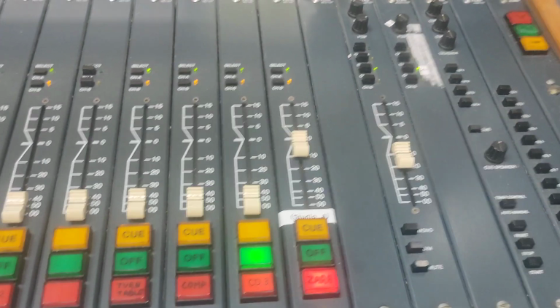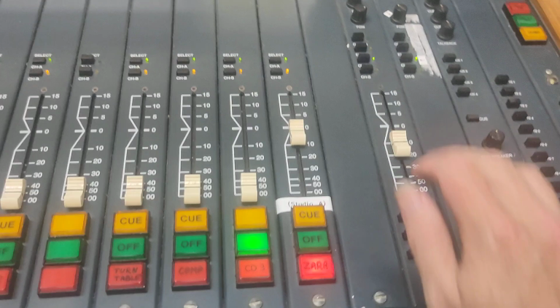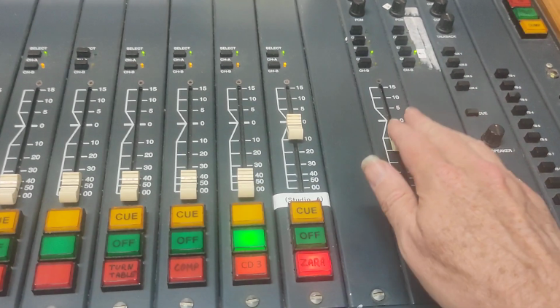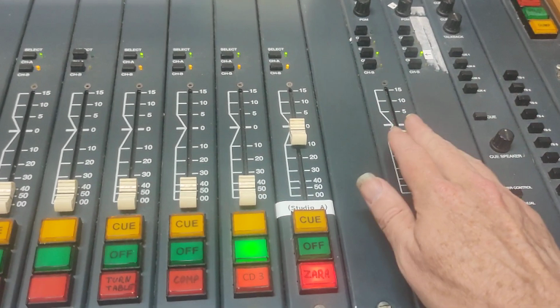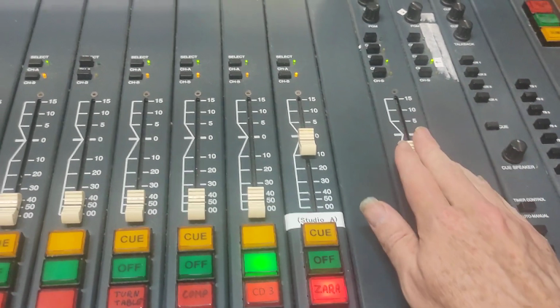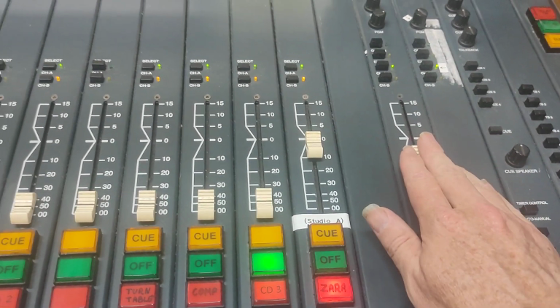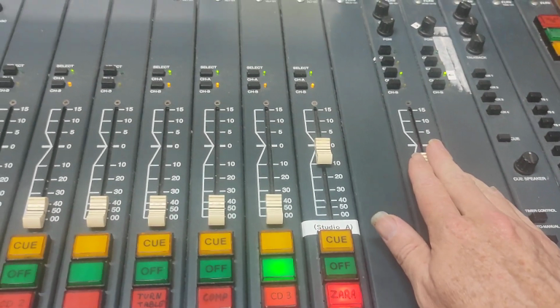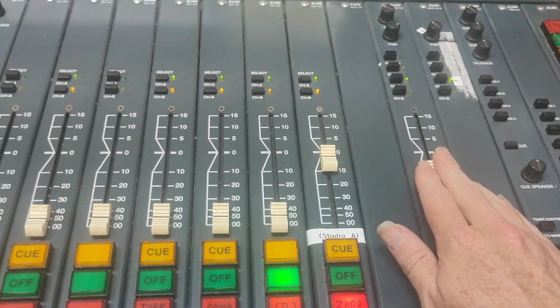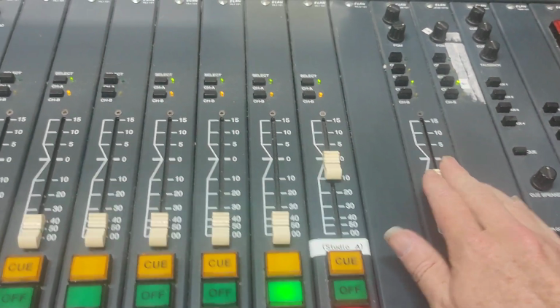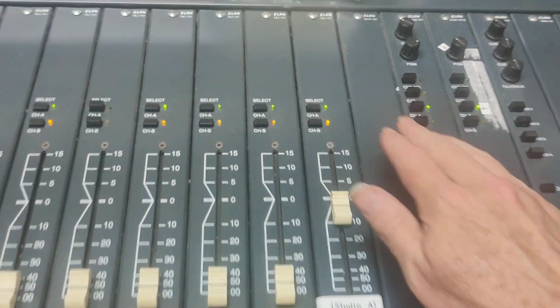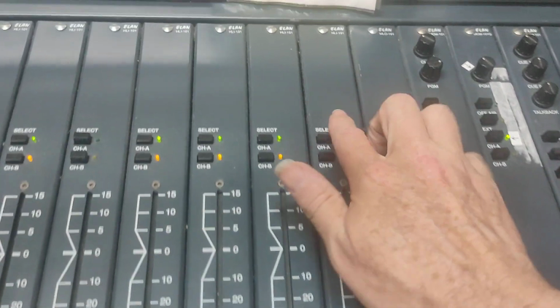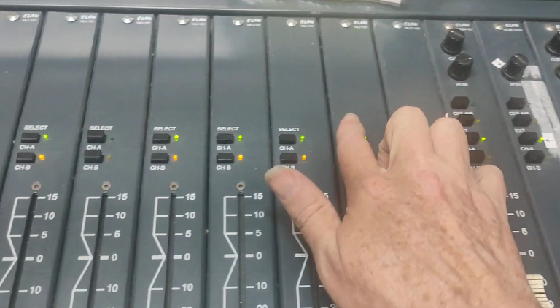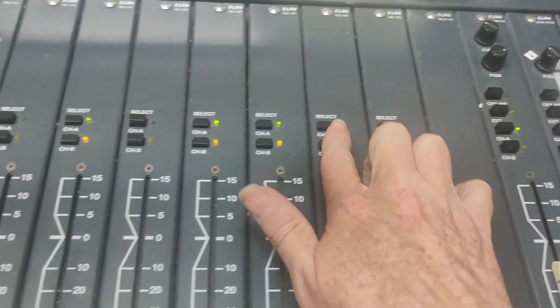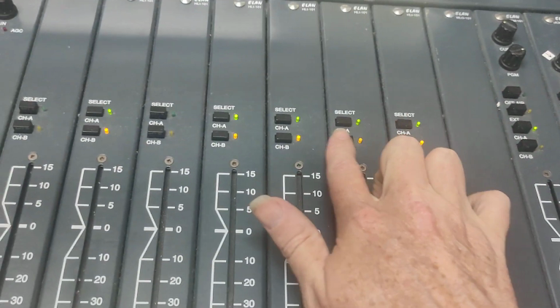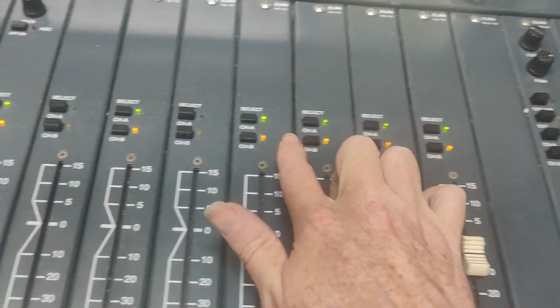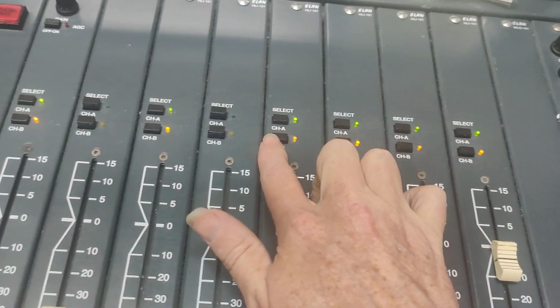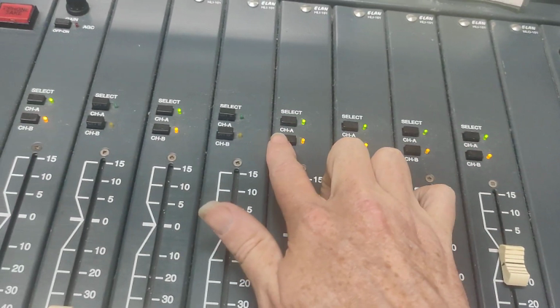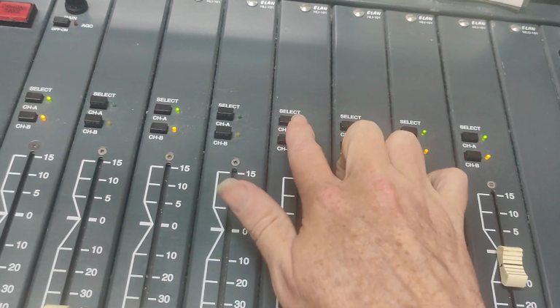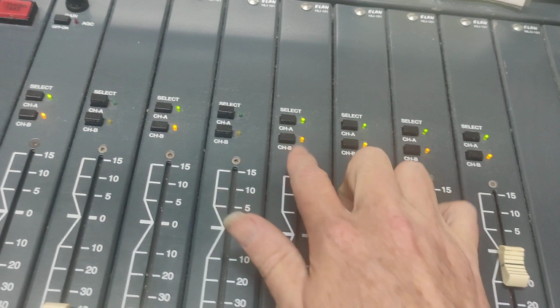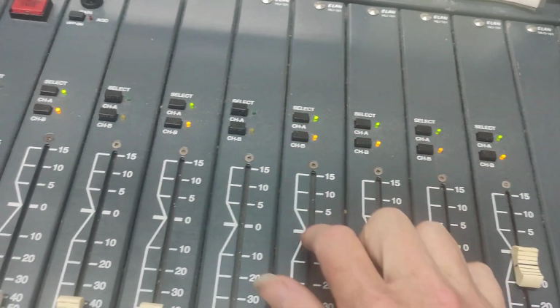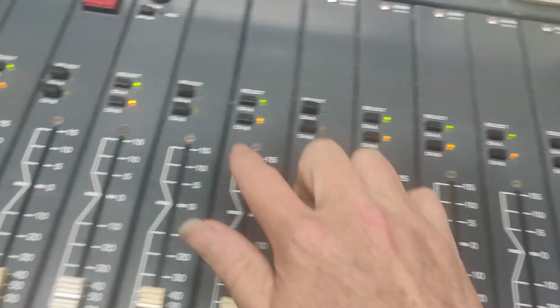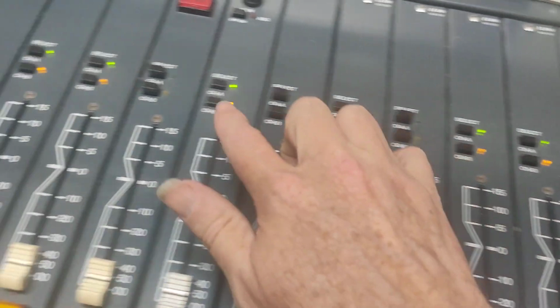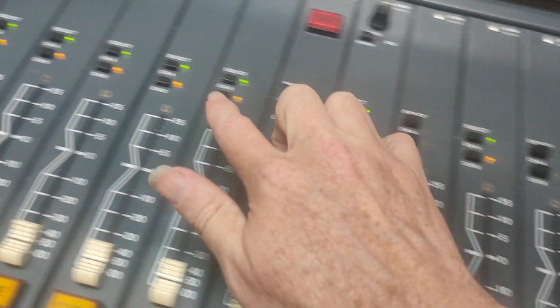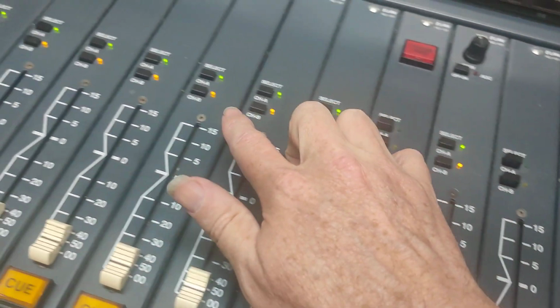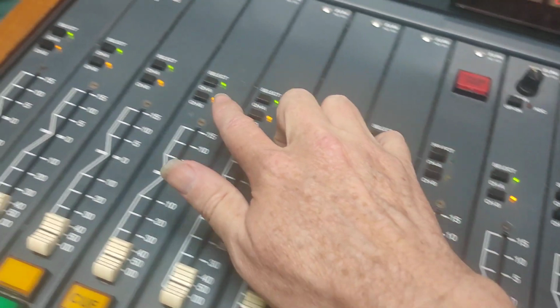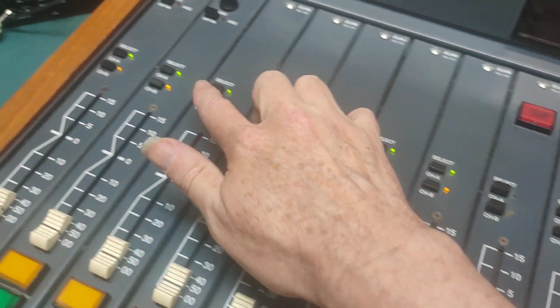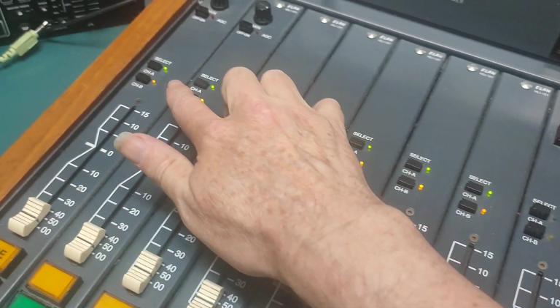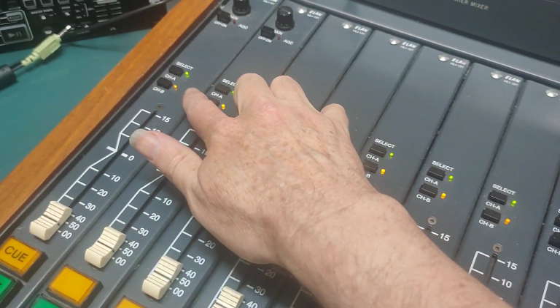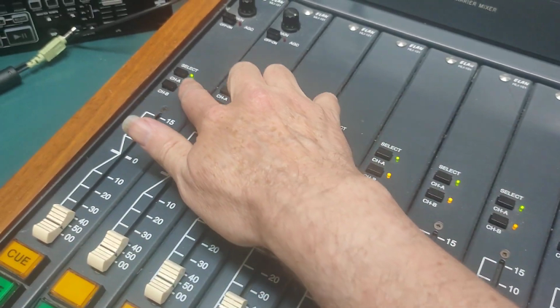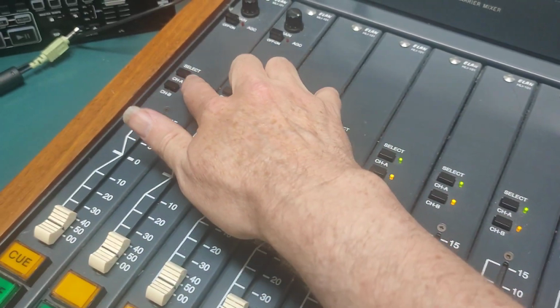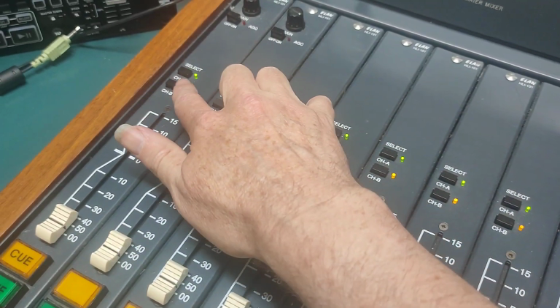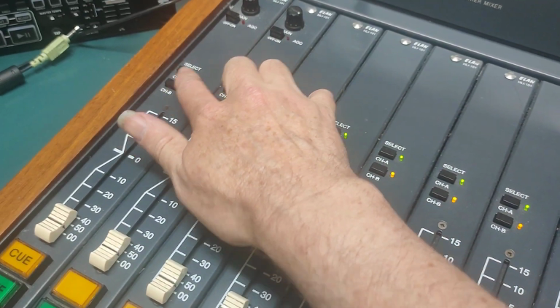If you find that one CD player is working but the other one's not, go across the top row and just check that everything that's in use has got channel A and channel B turned on. That's the orange and green lights there.